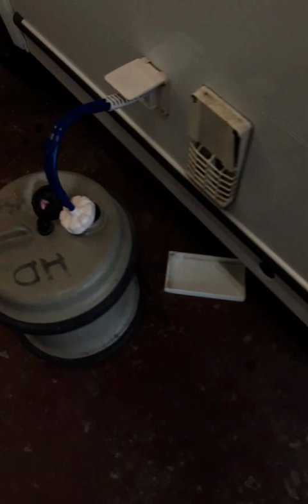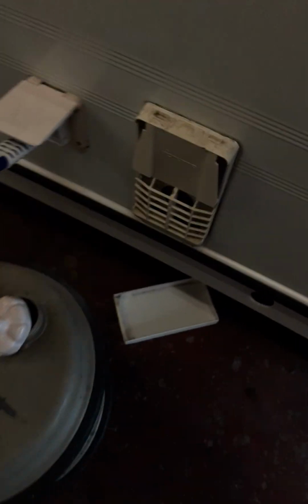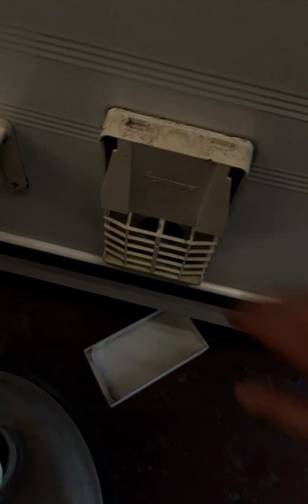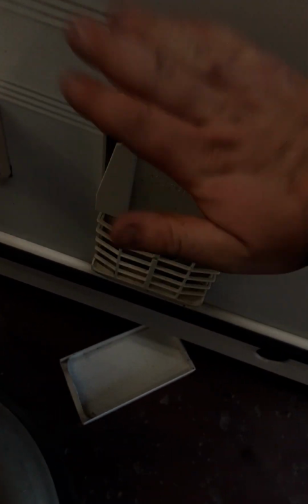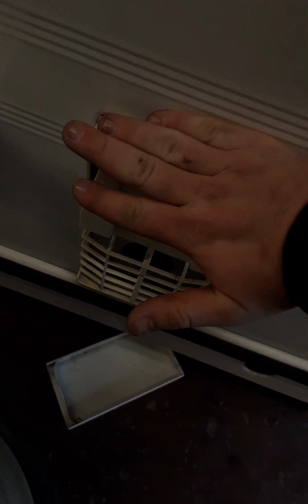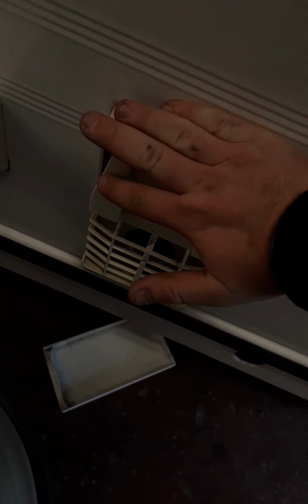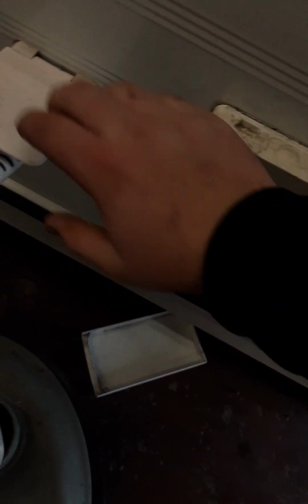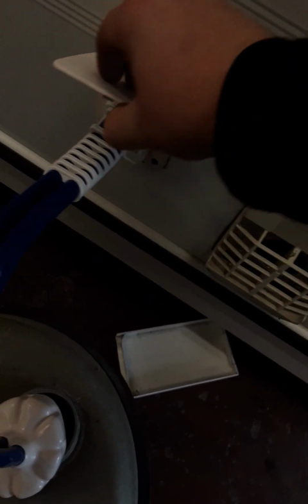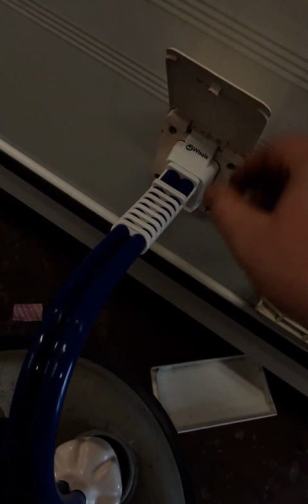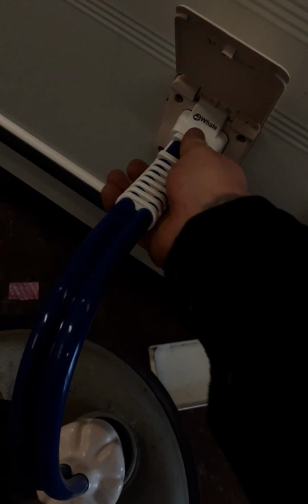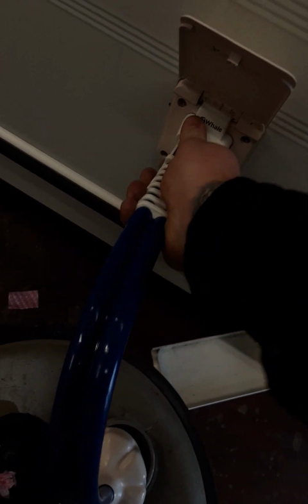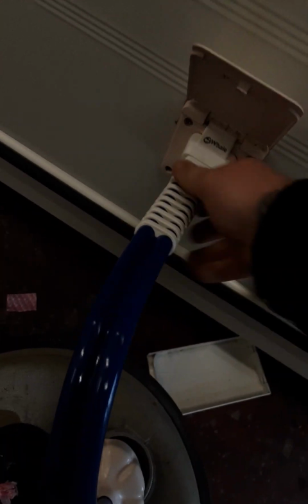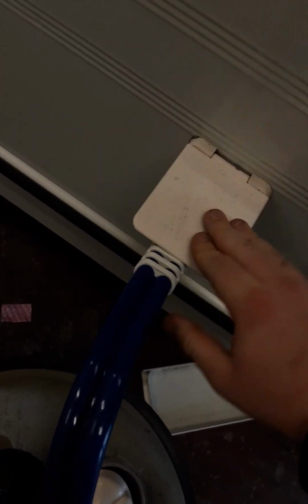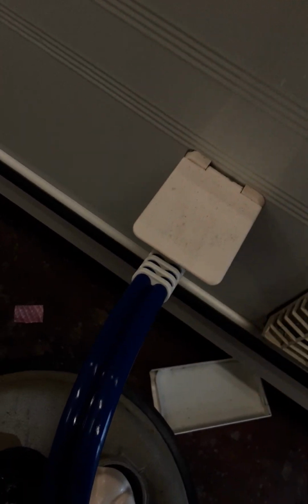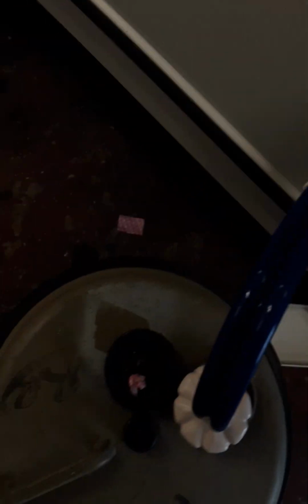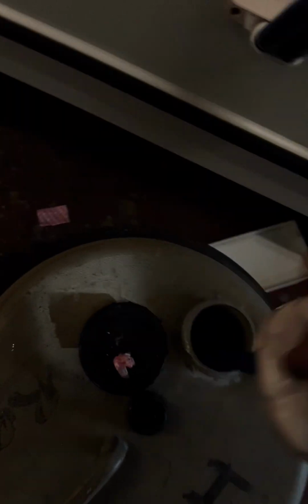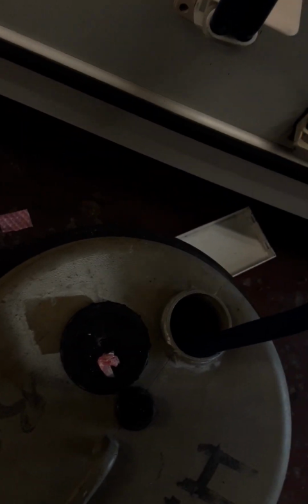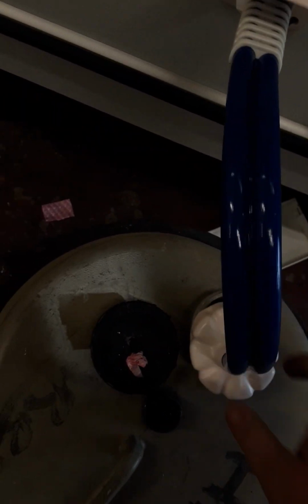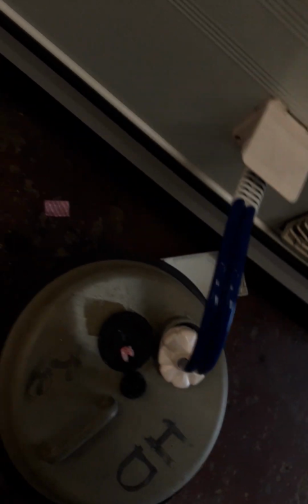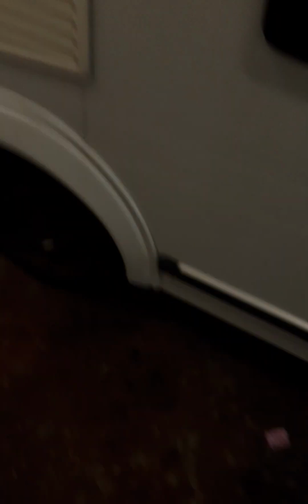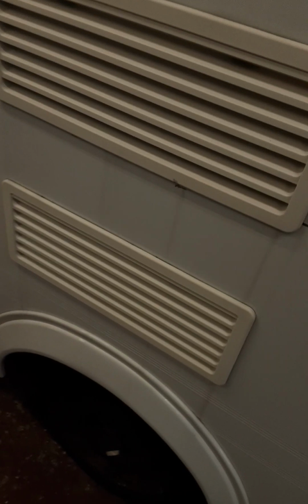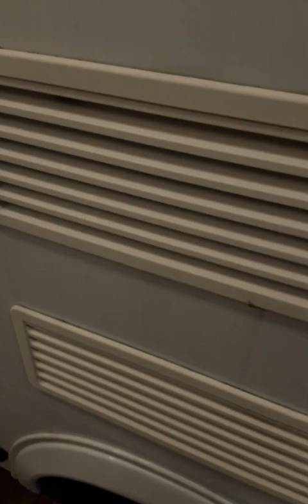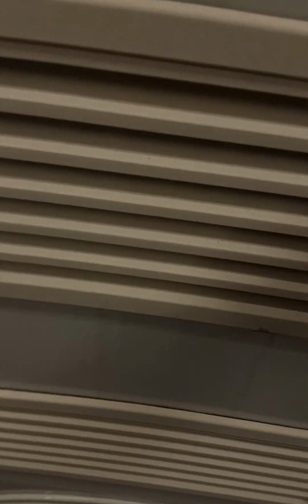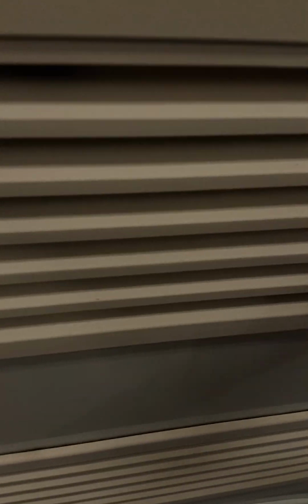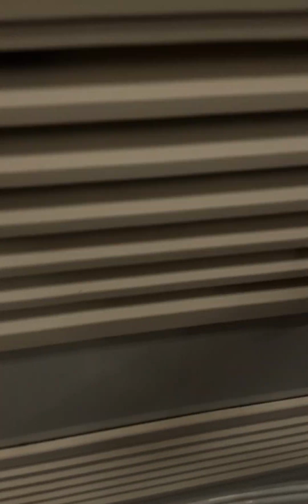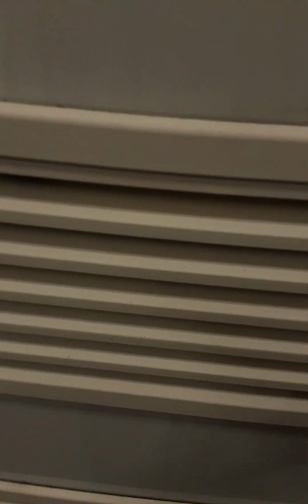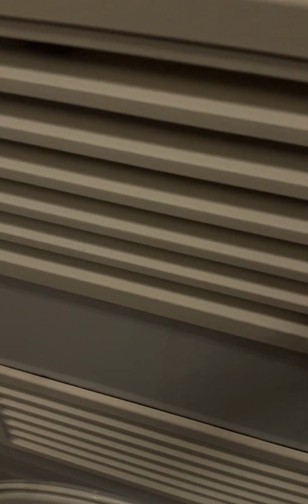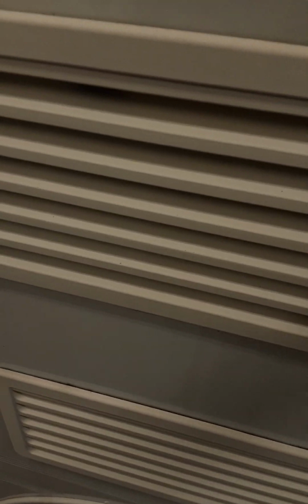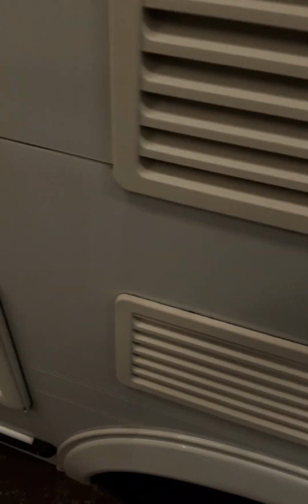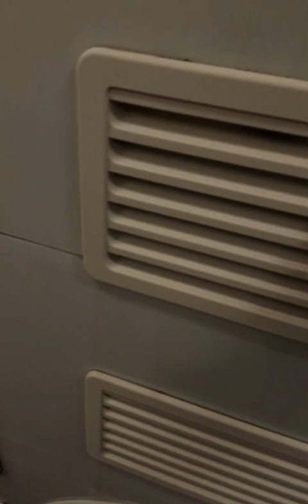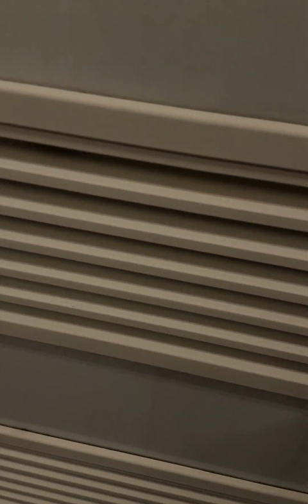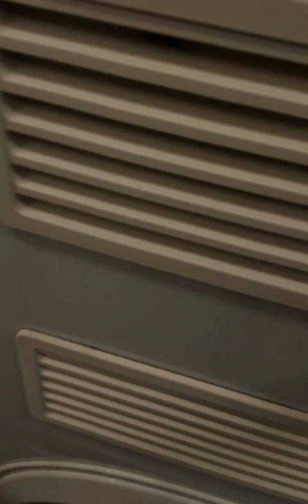On this side, we have your Truma water heater flue and your Whale water pump inlet, which goes into the bottom of the AcroRail. We then have your vents for the fridge, just for airflow.